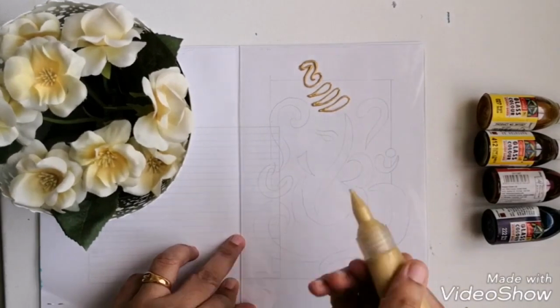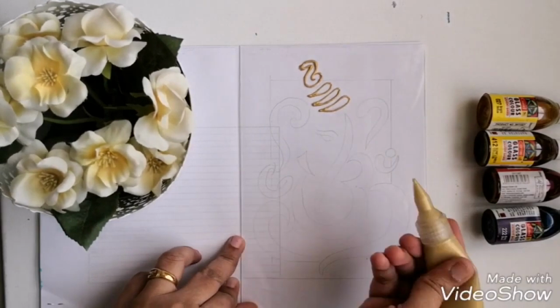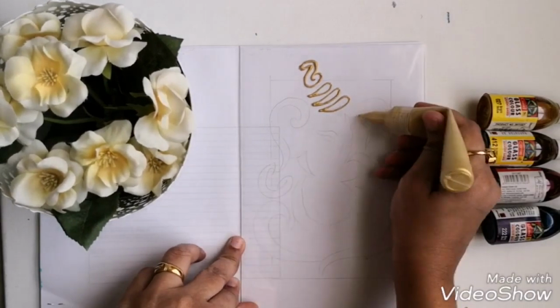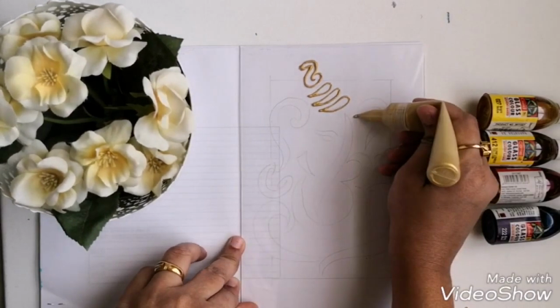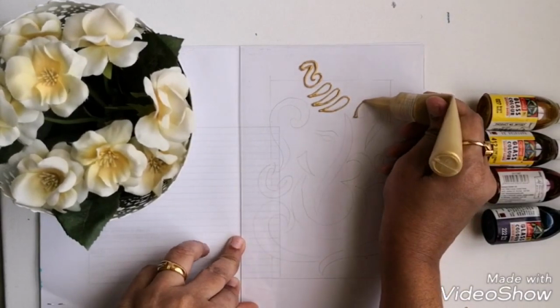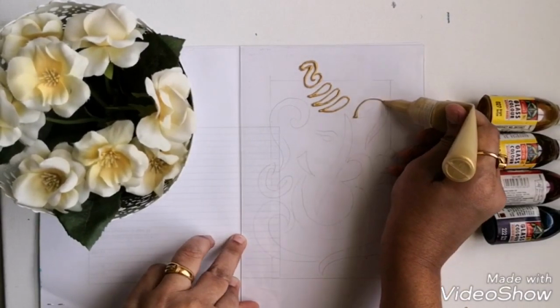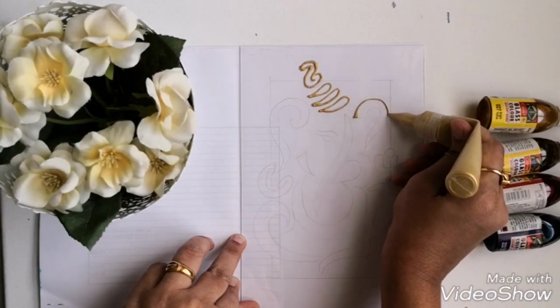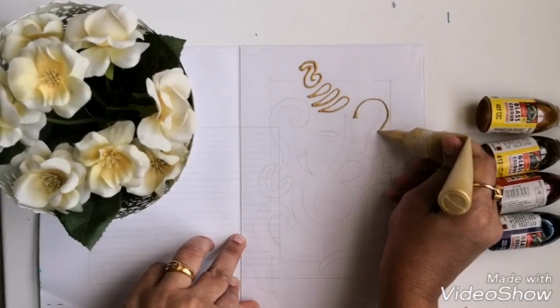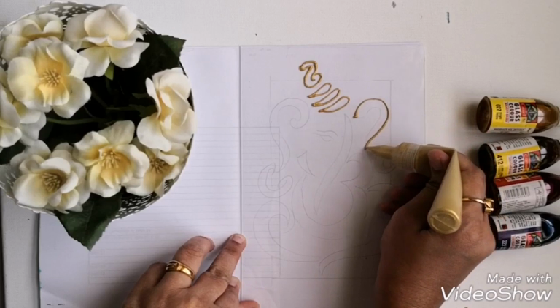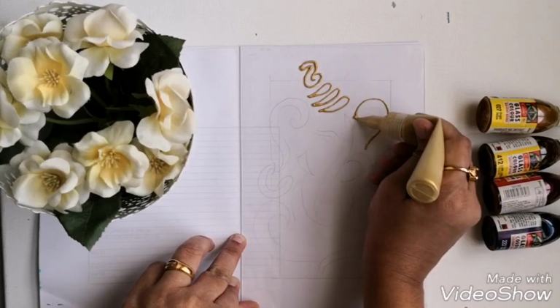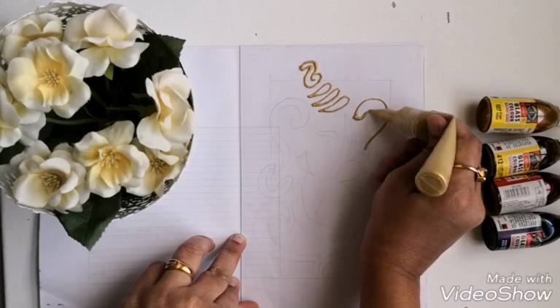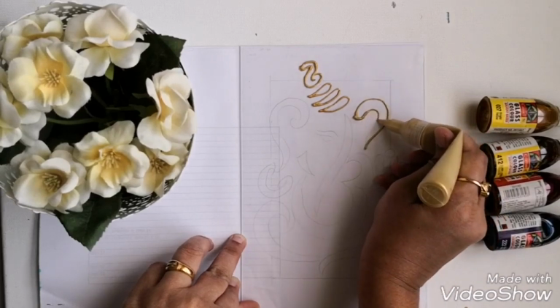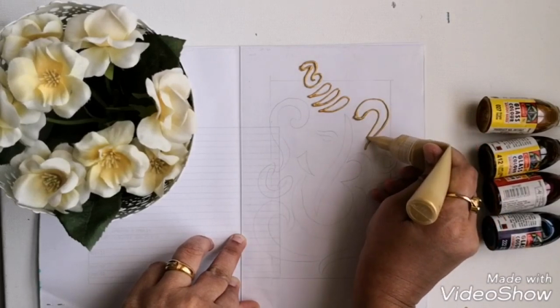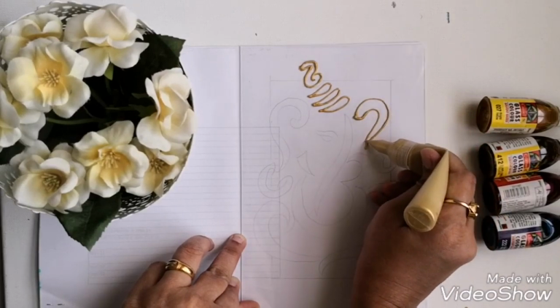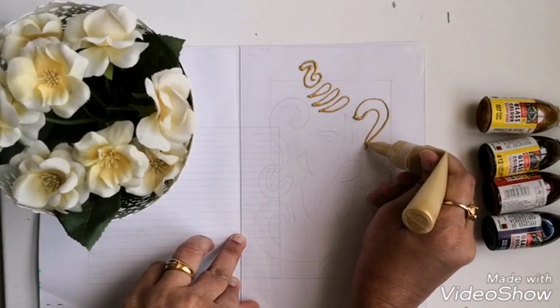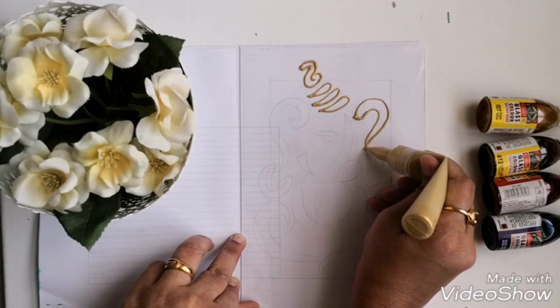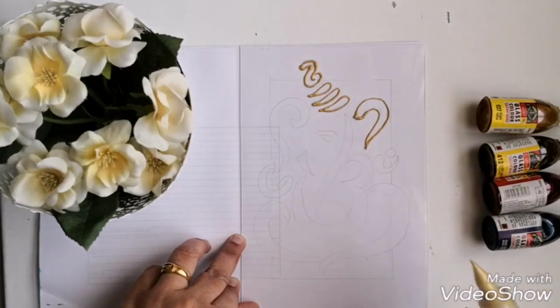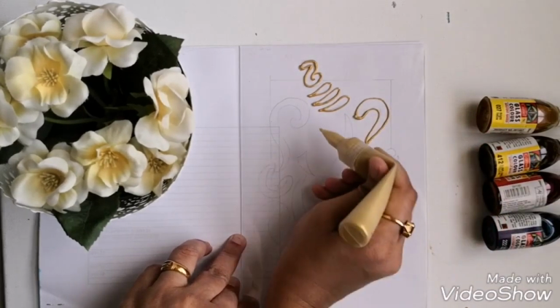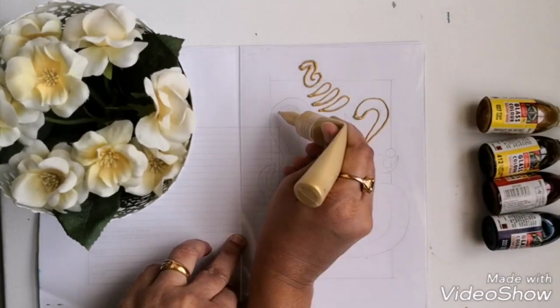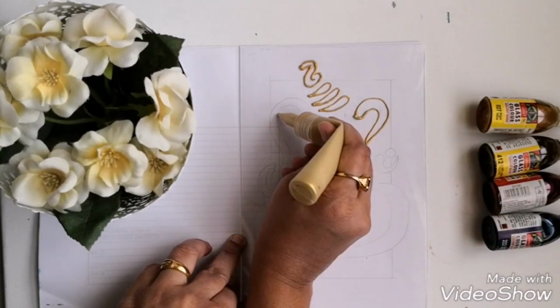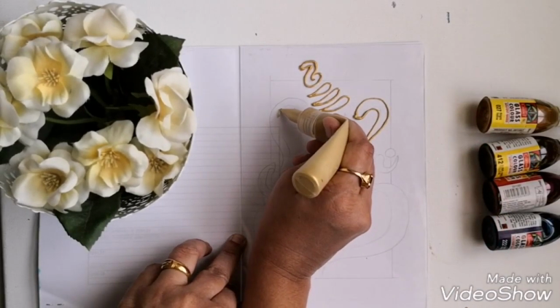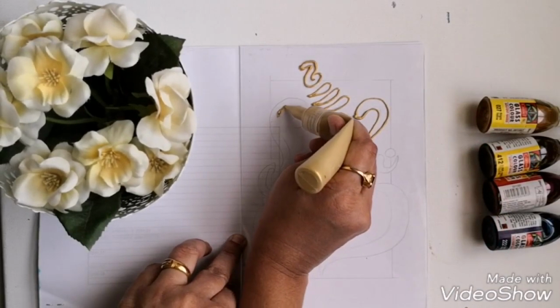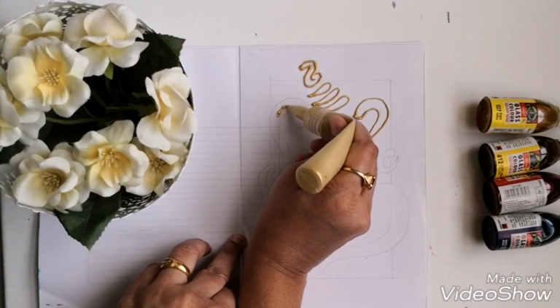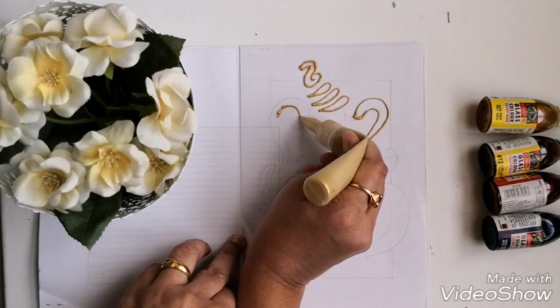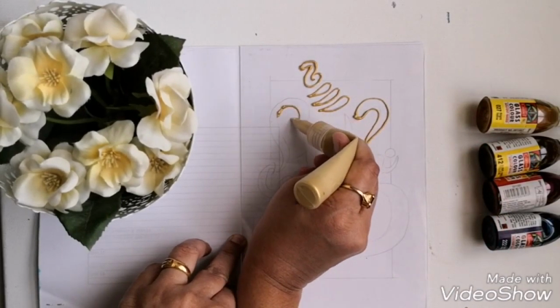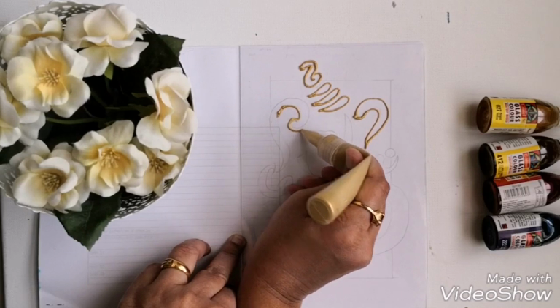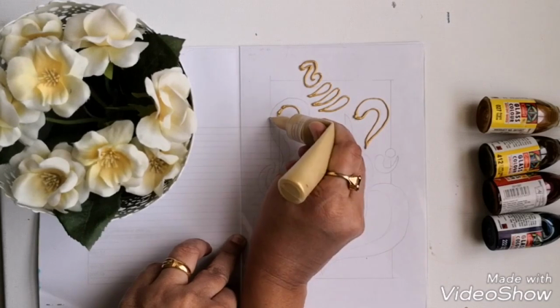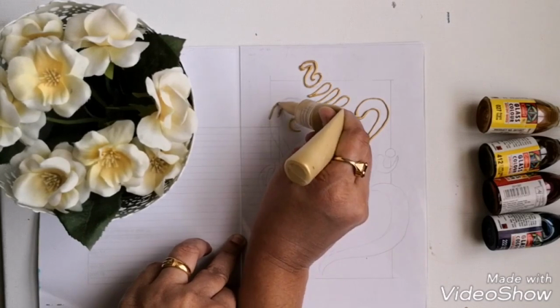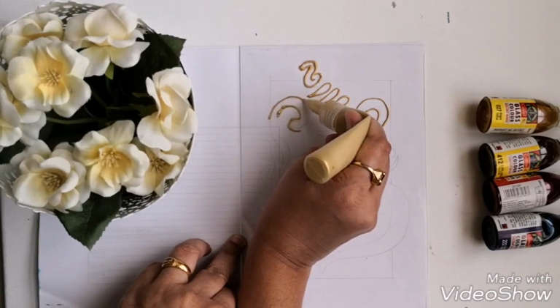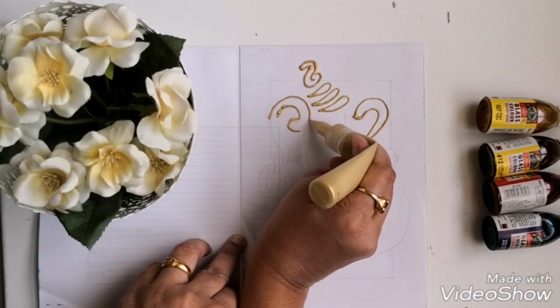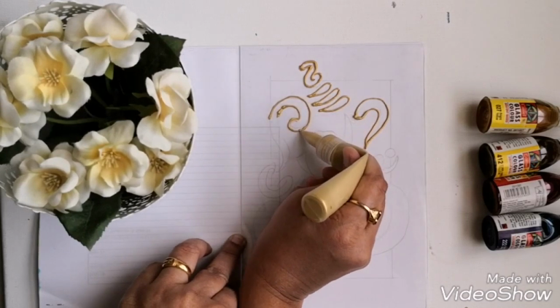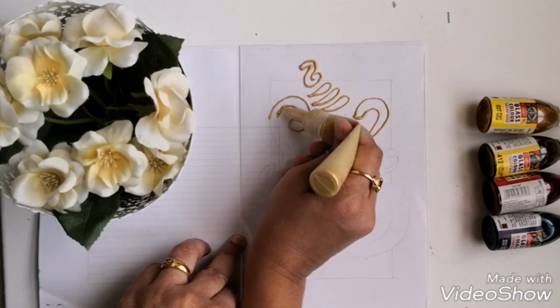I have already drawn the design on a paper, so I am just transferring the design to the acrylic sheet using golden glass liner.